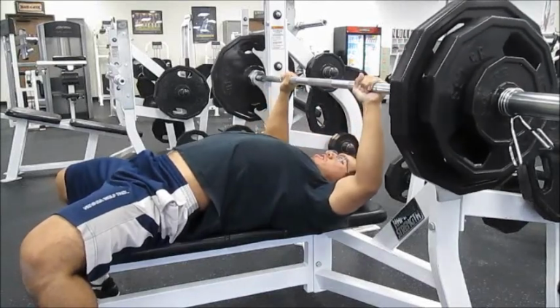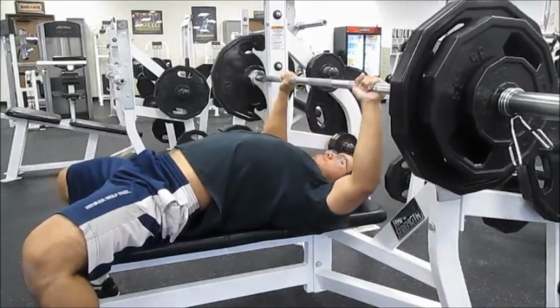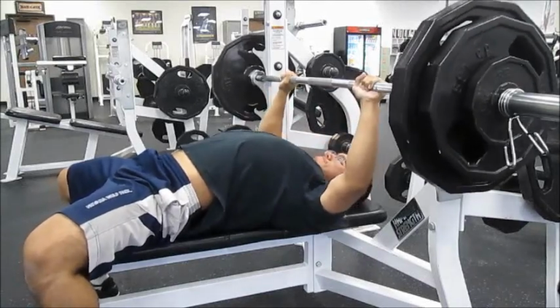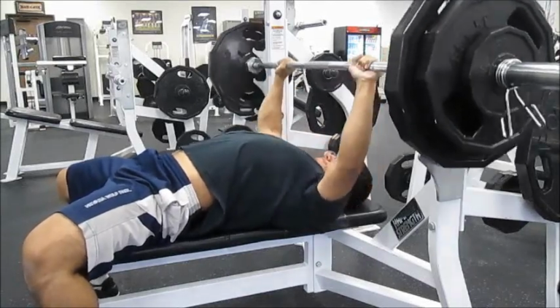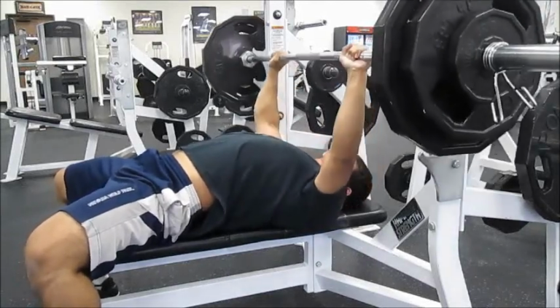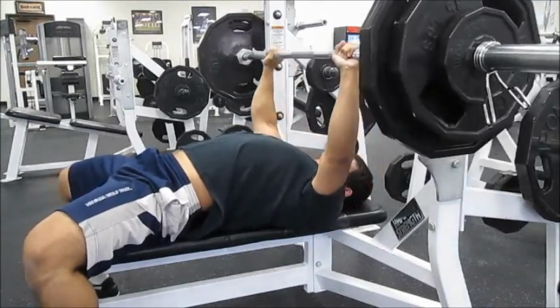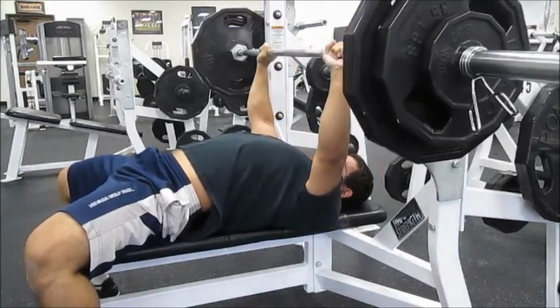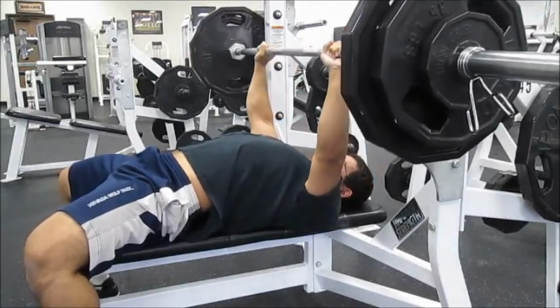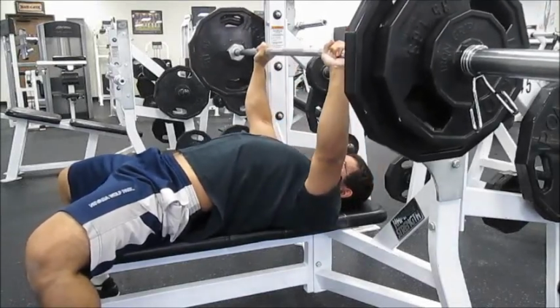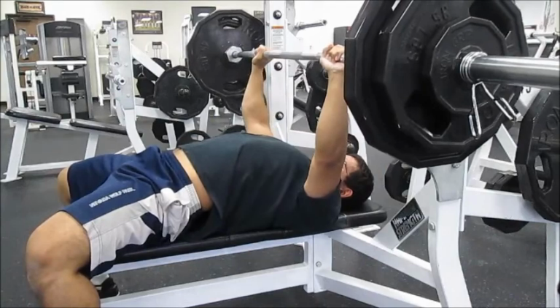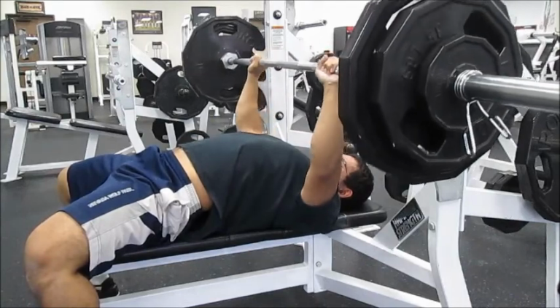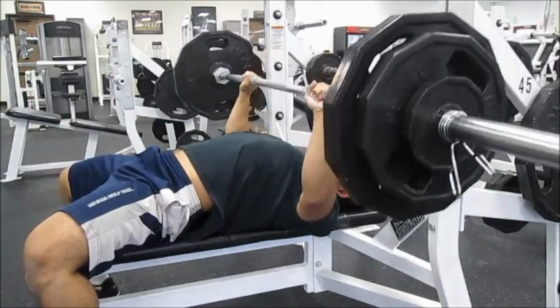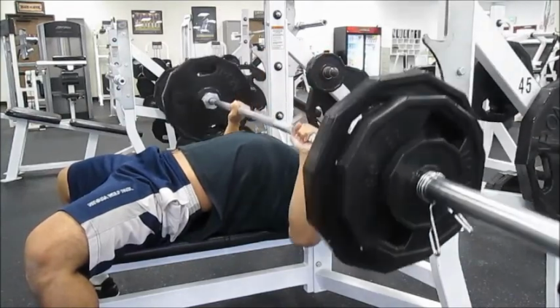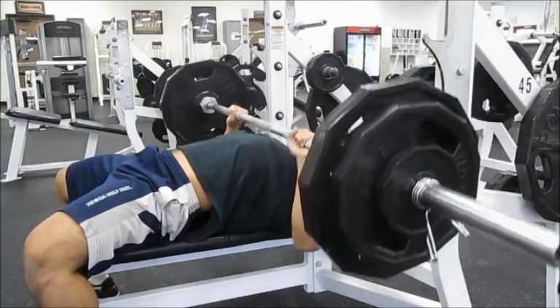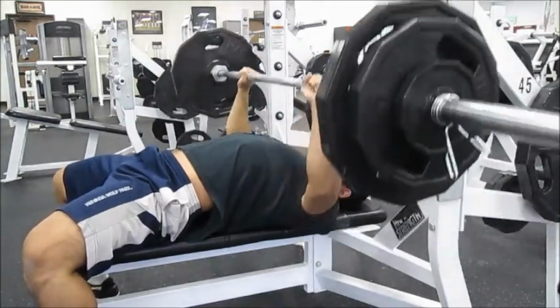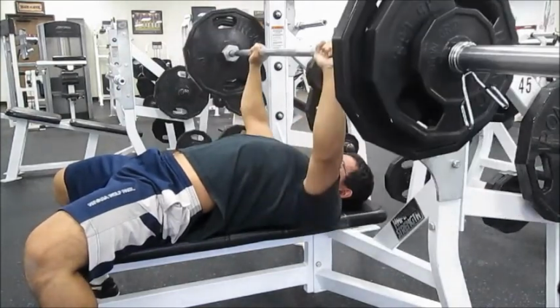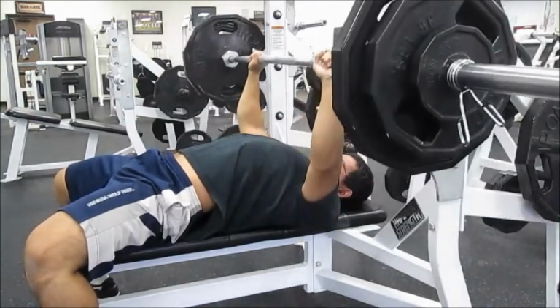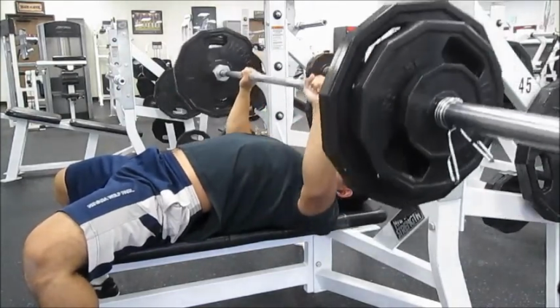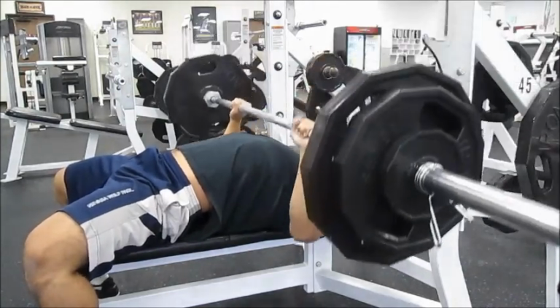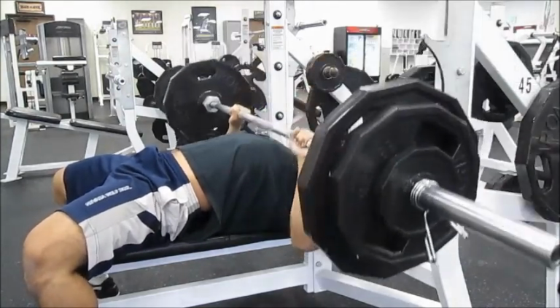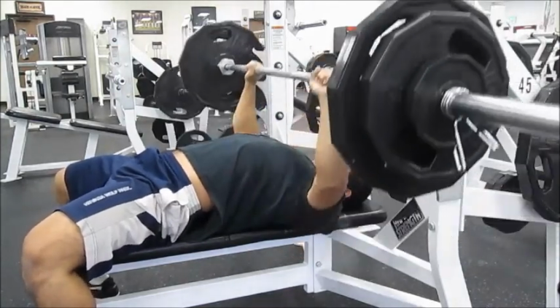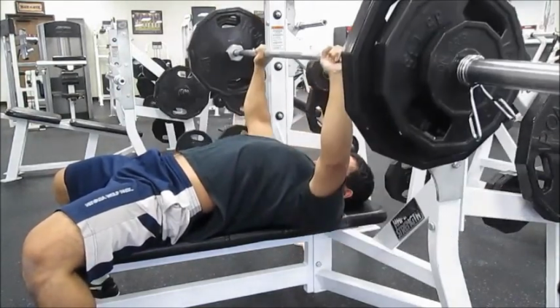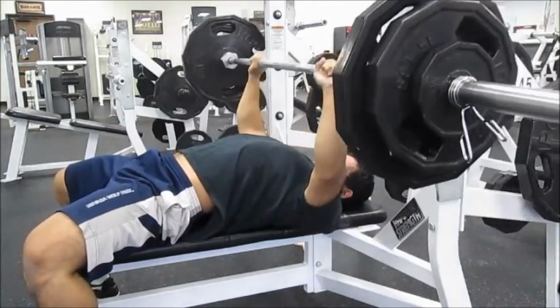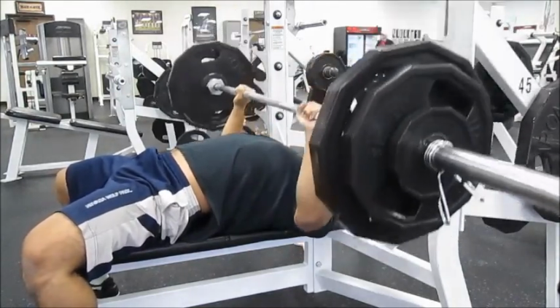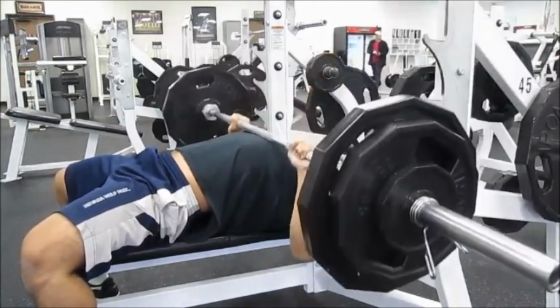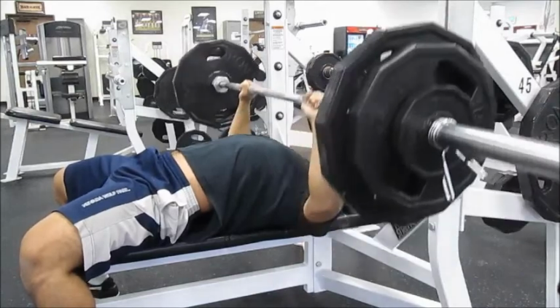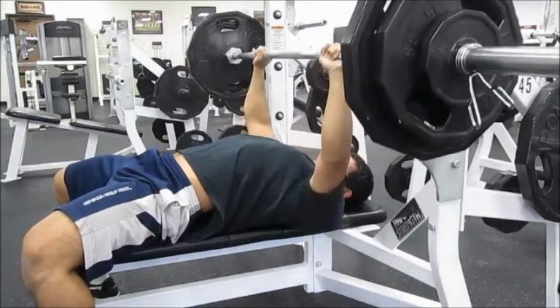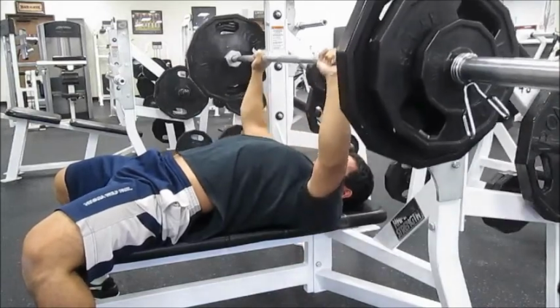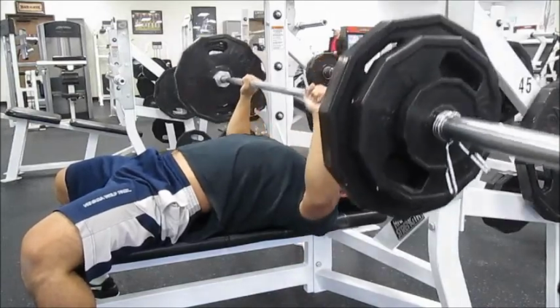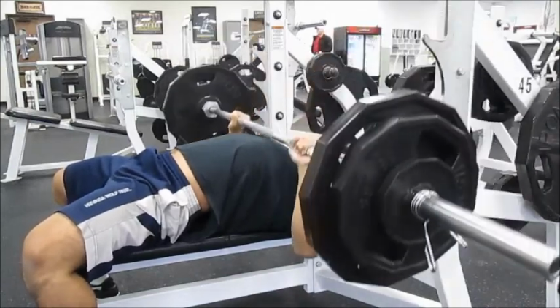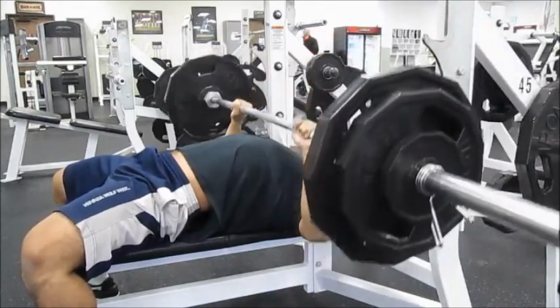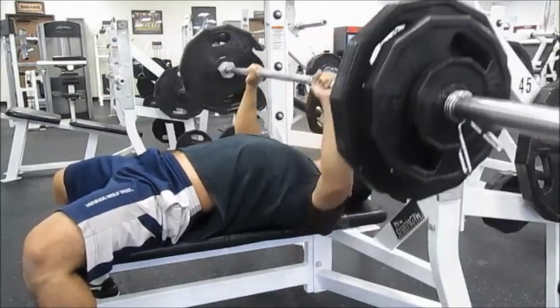Hey guys, so I'm doing my full body workout today. I did this yesterday and Sunday, but I'm trying to get you to know.